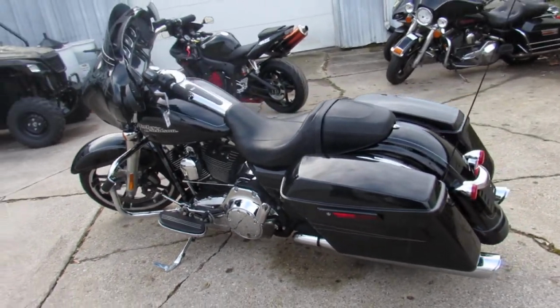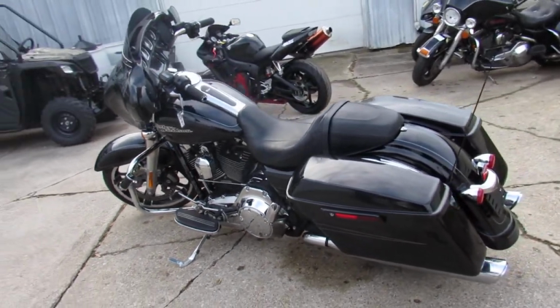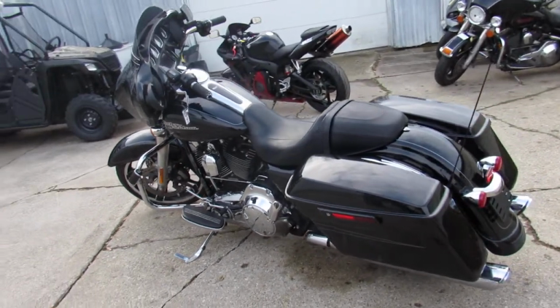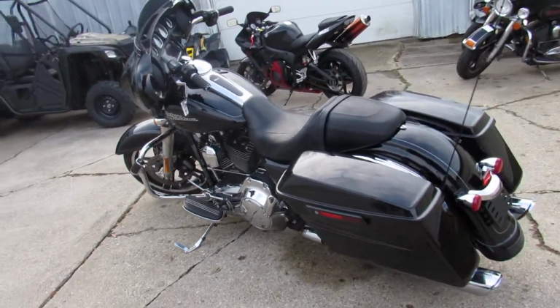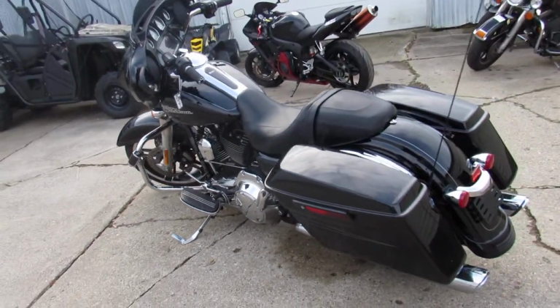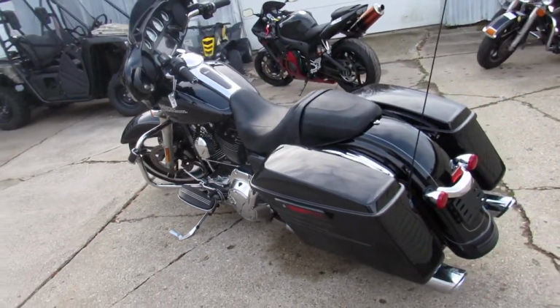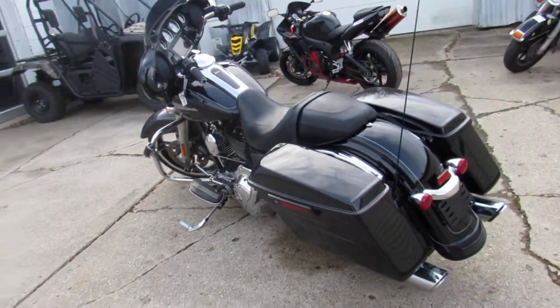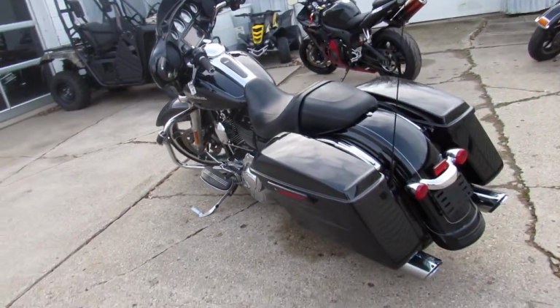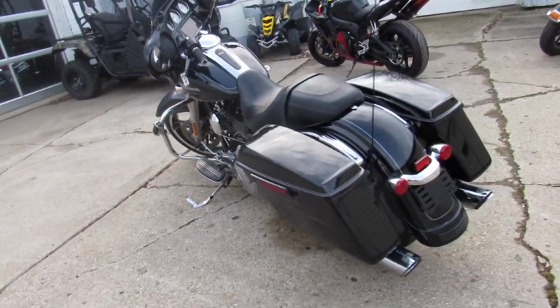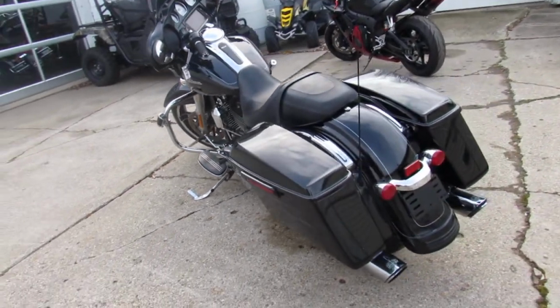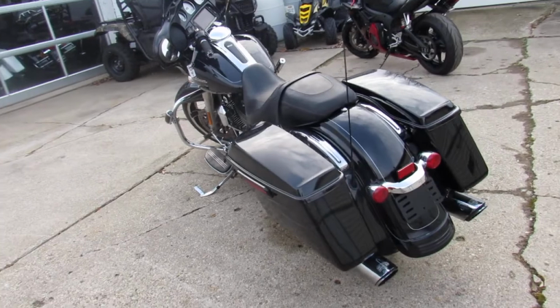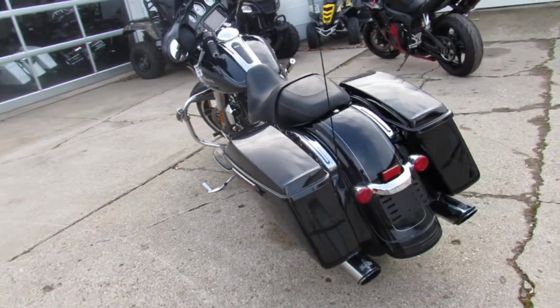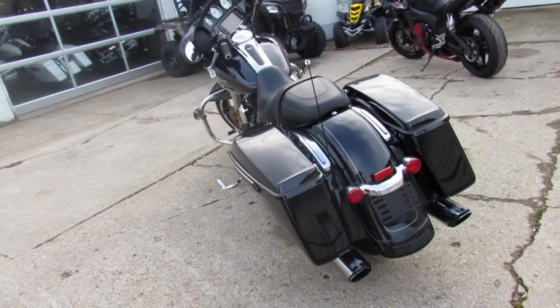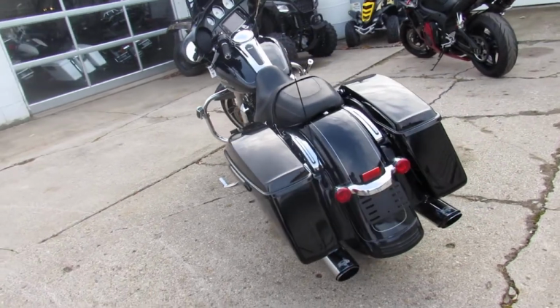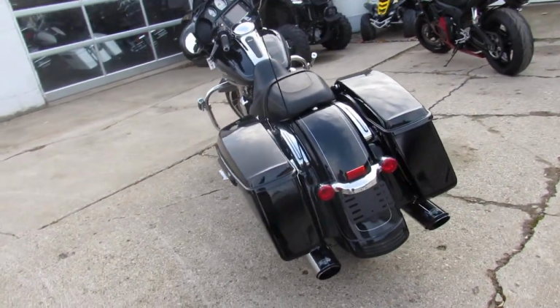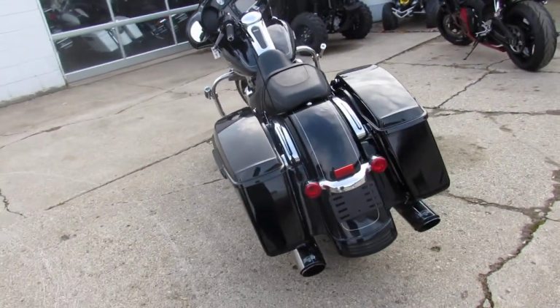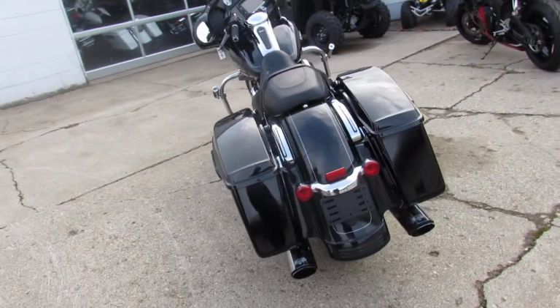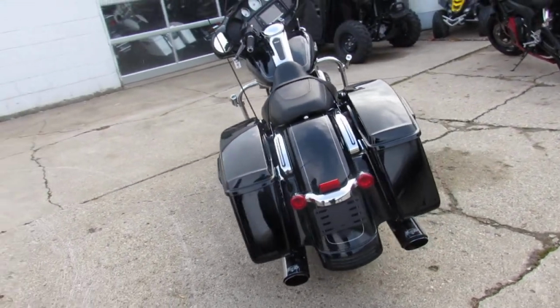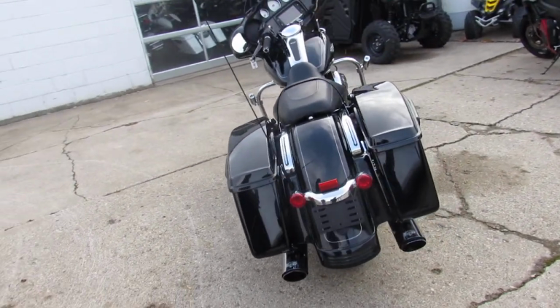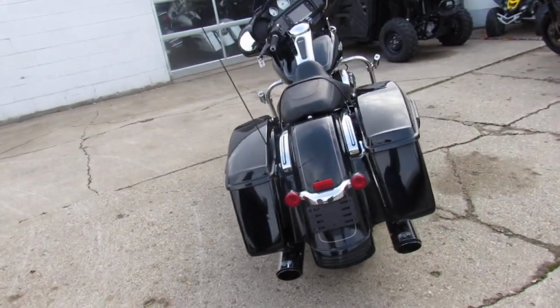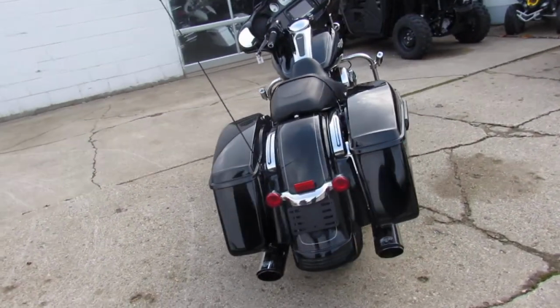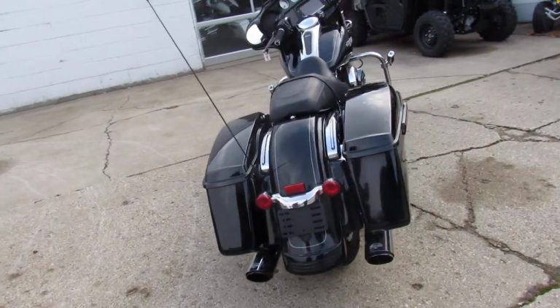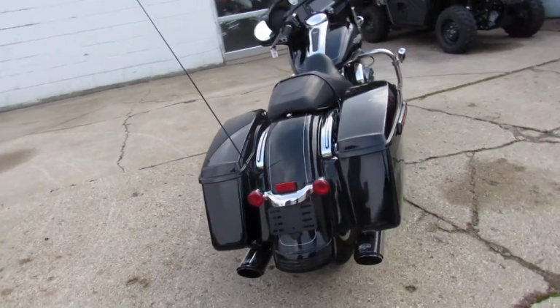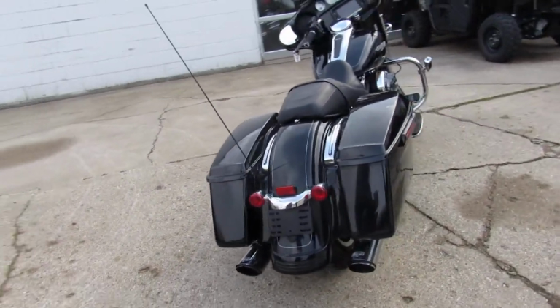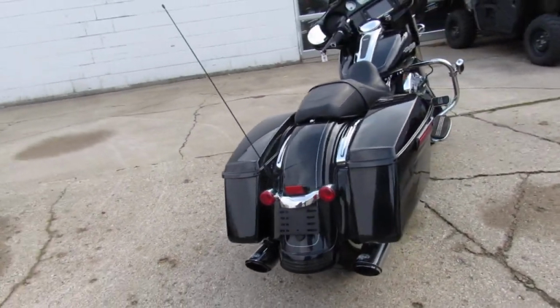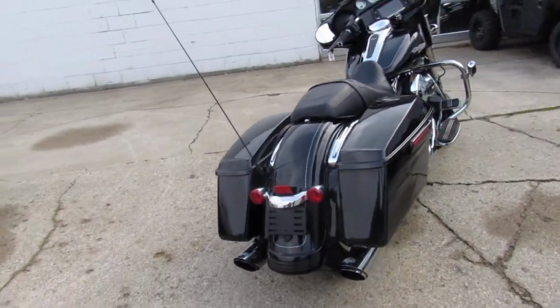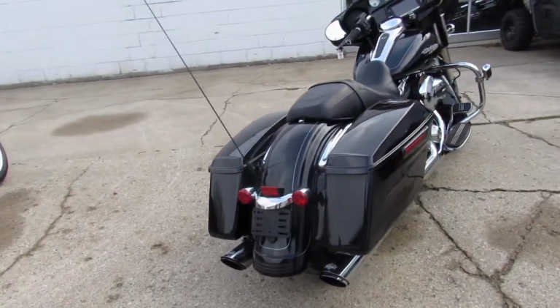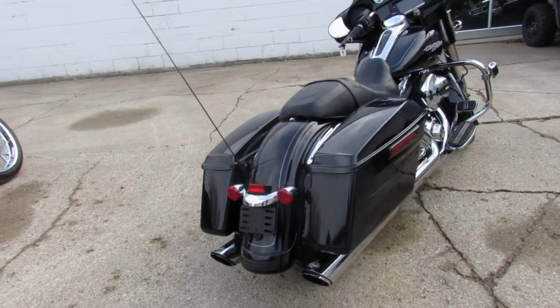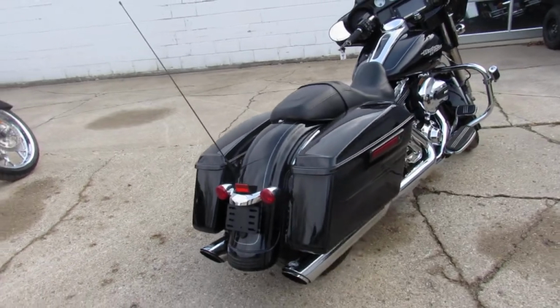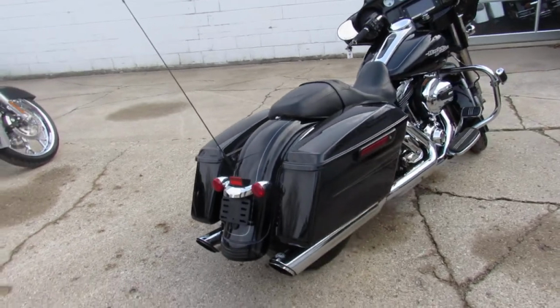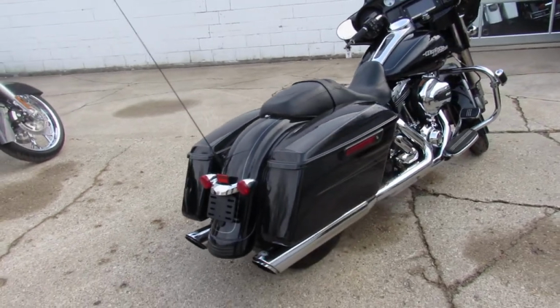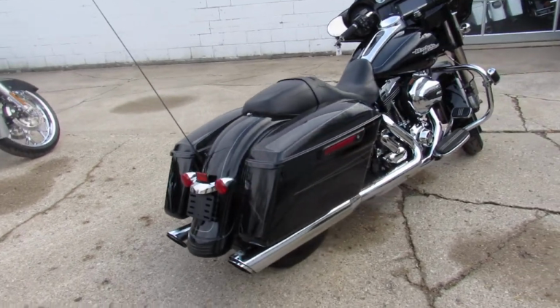Dual advanced and Heinz exhaust on this one, makes it sound cool. Just serviced here at the dealership and ready for the road, guys. You're not going to want to miss this one. 2014 Street Glide Special.